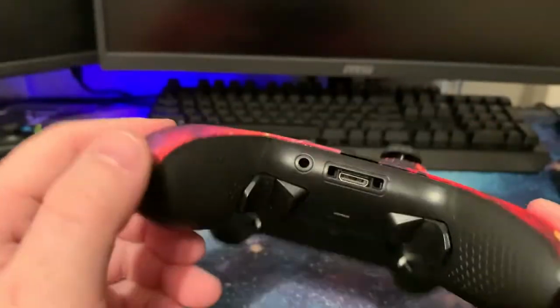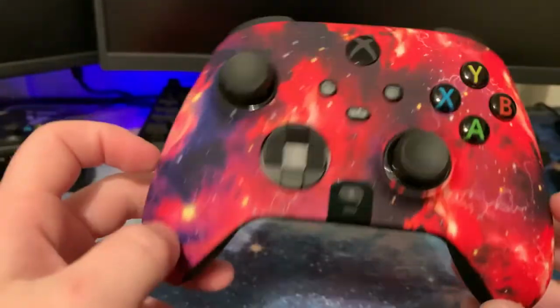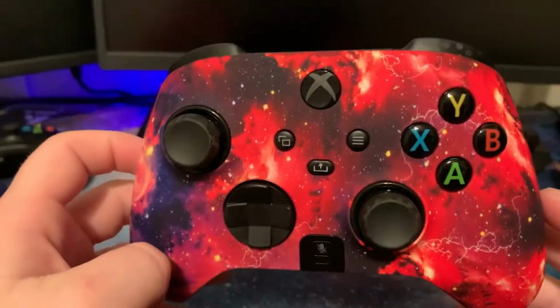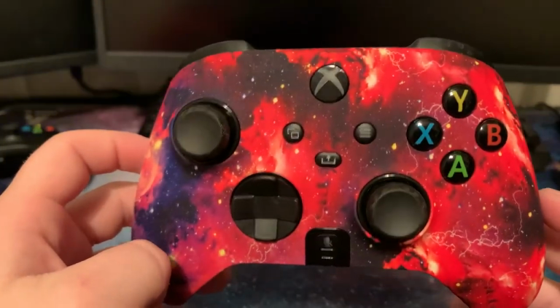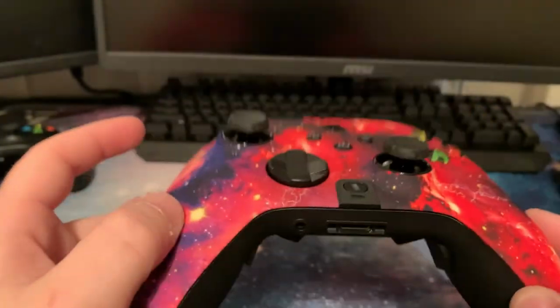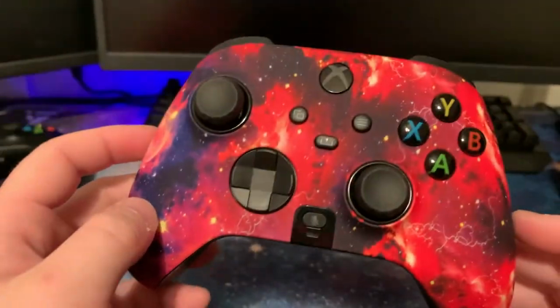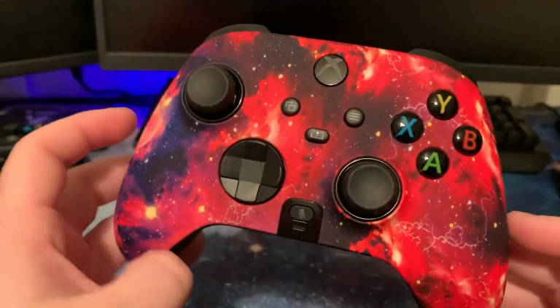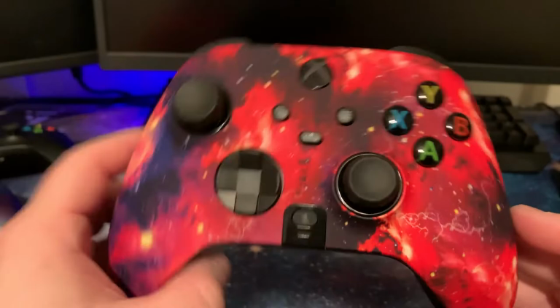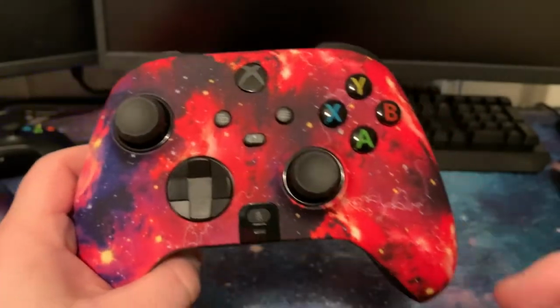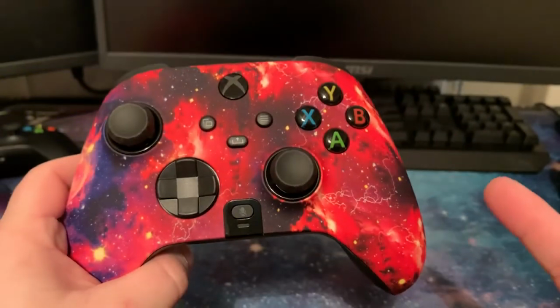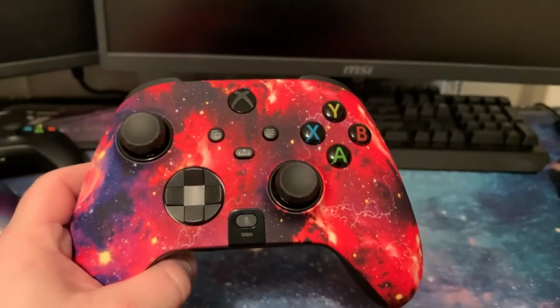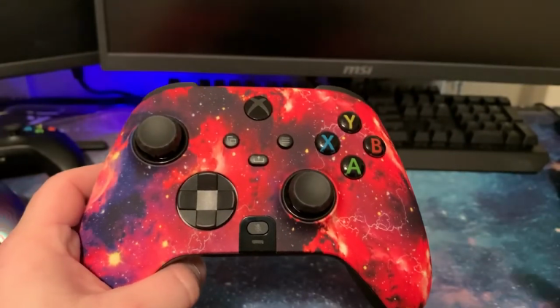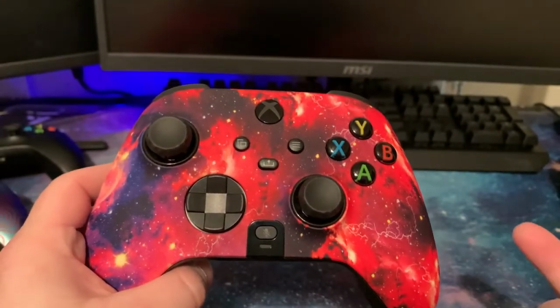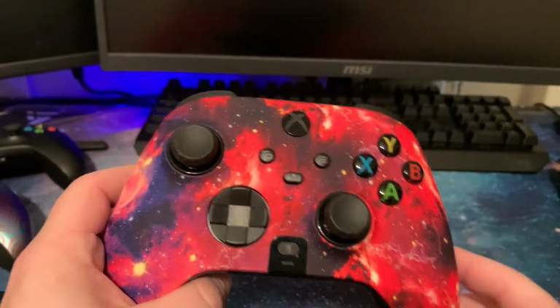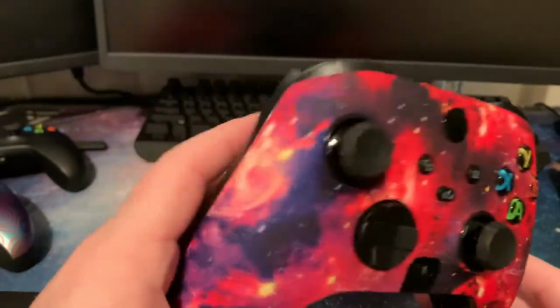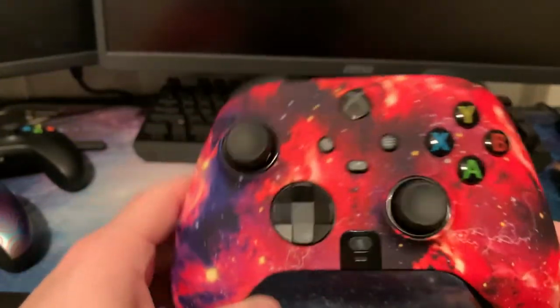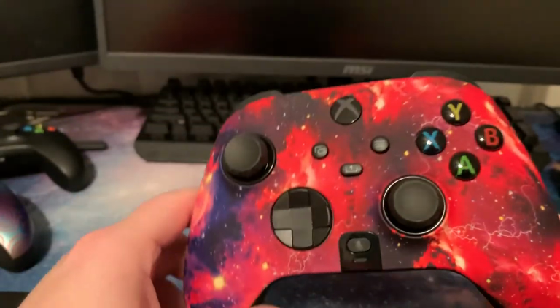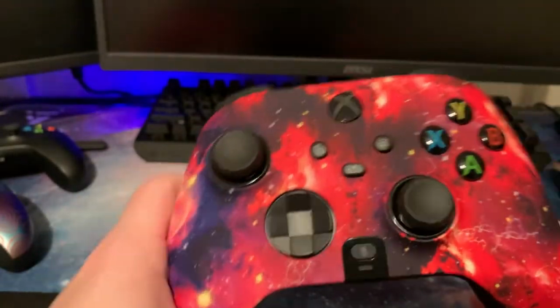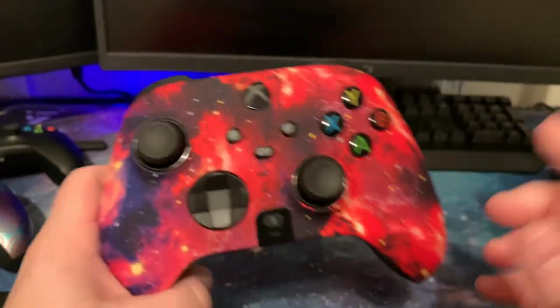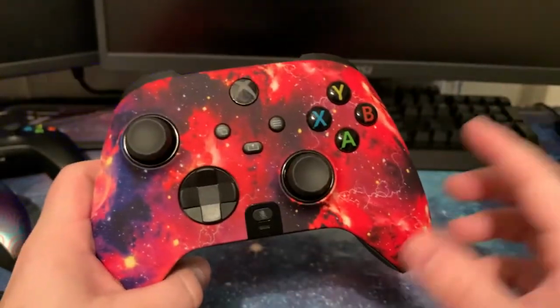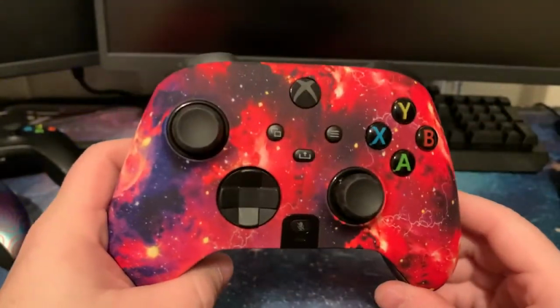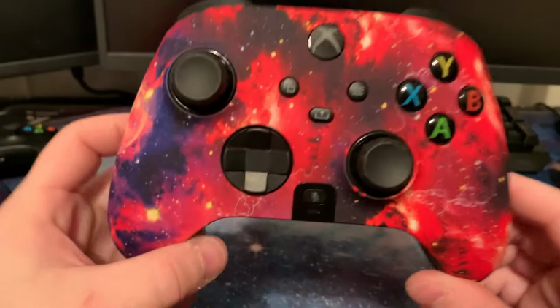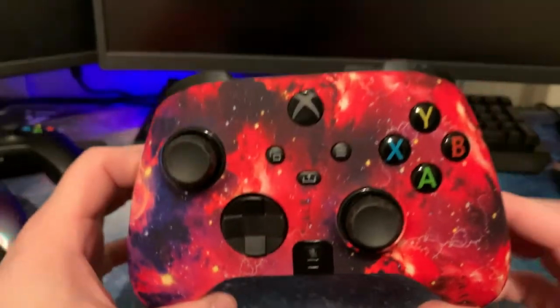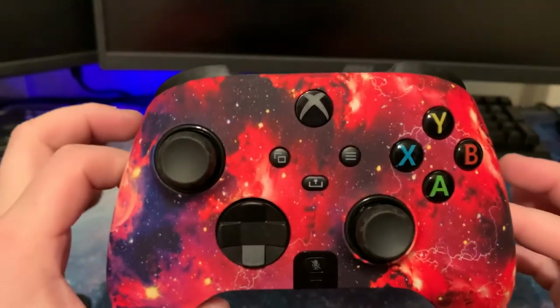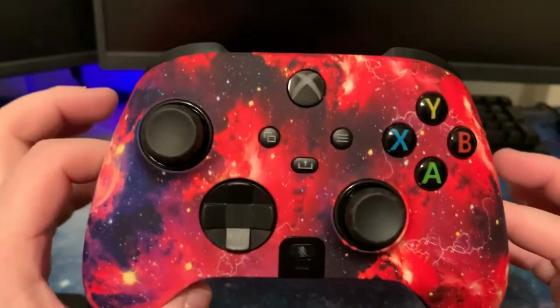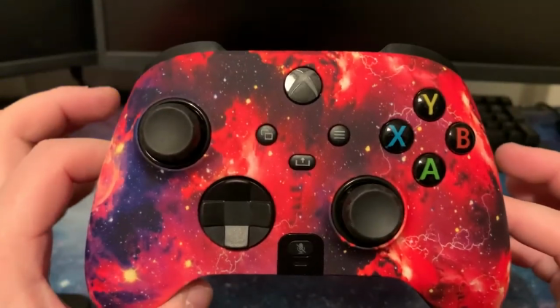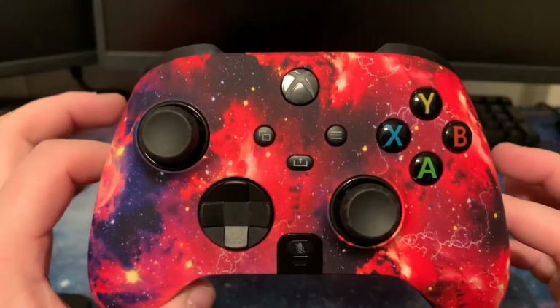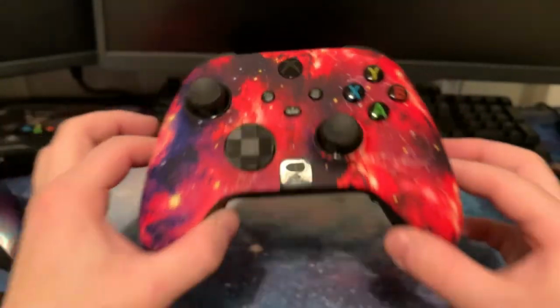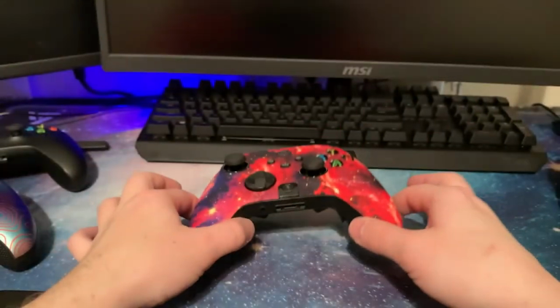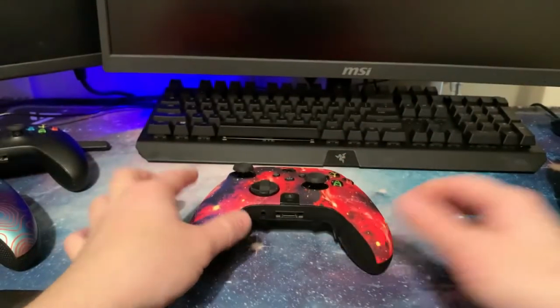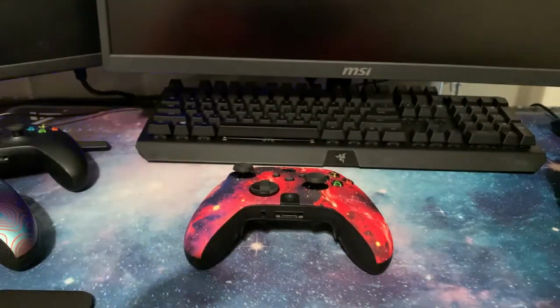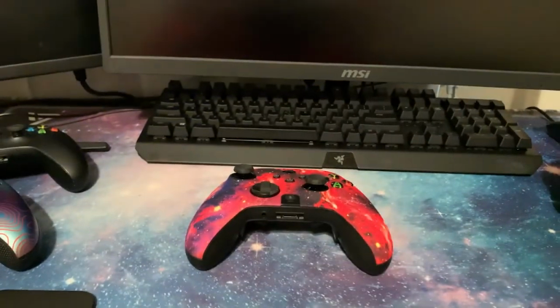That's the SCUFF Instinct Pro unboxing. We'll be doing a follow-up gaming video soon. Leave some comments below on what you want to see. Appreciate you guys for watching — remember to like and subscribe, and I'll see you in the next video.